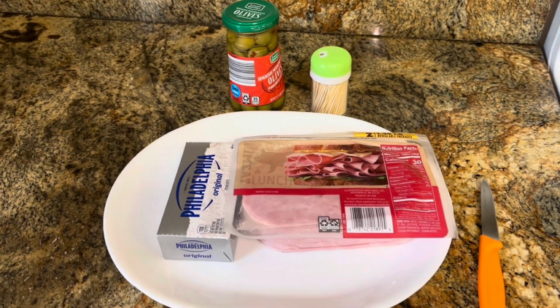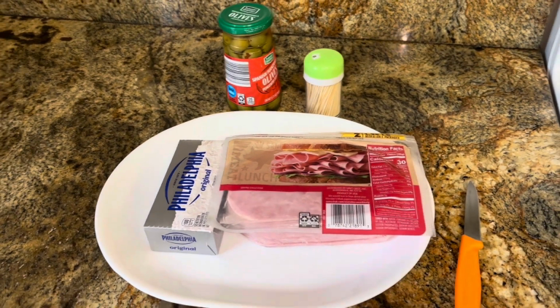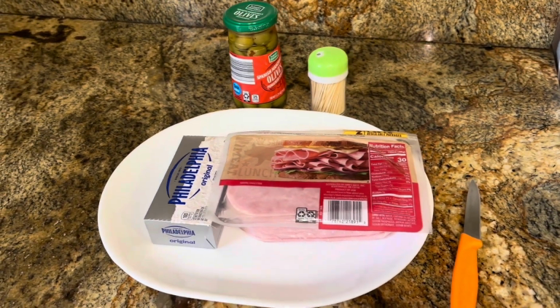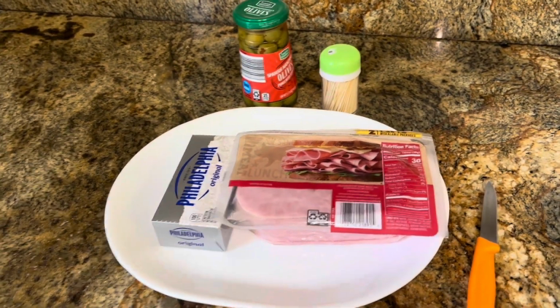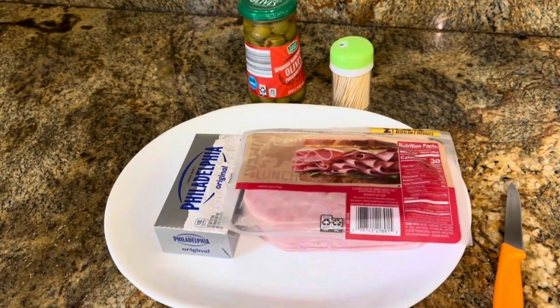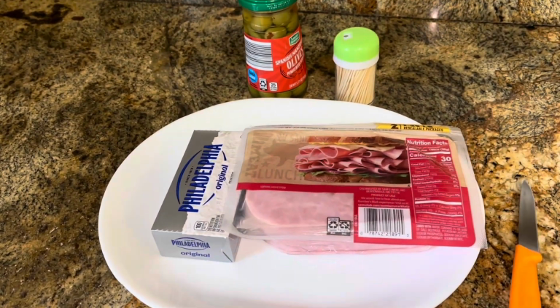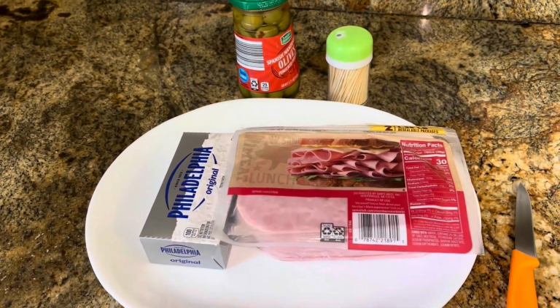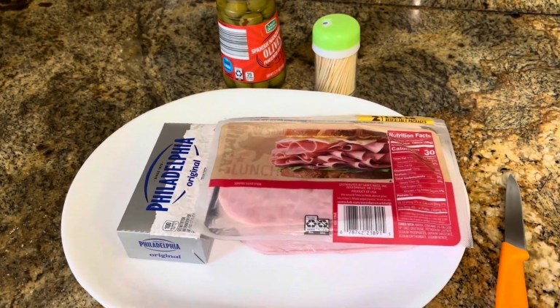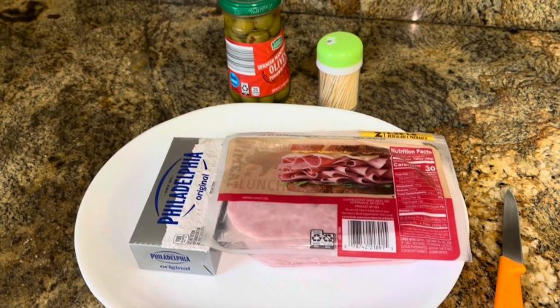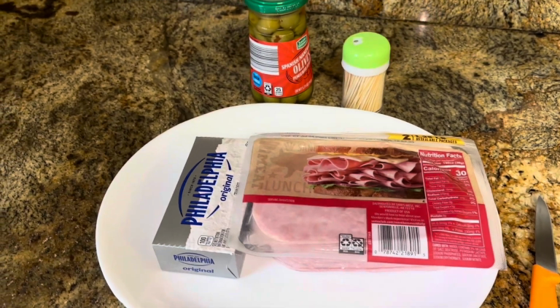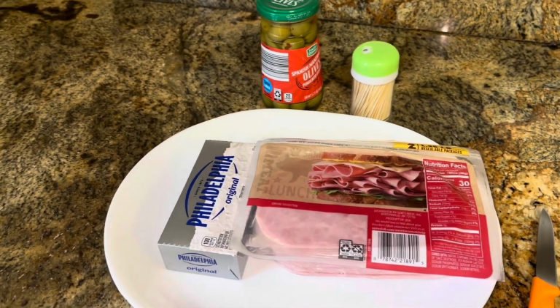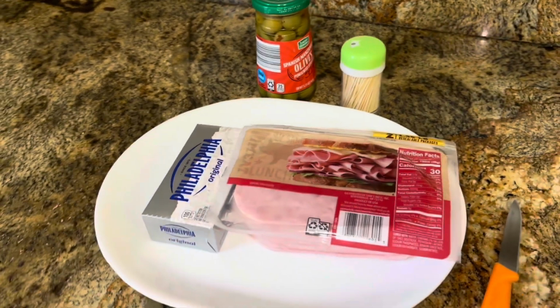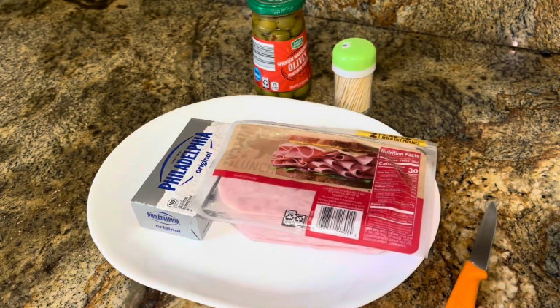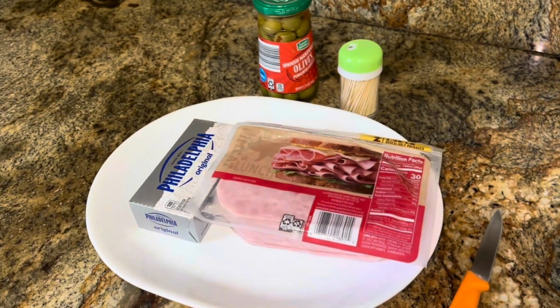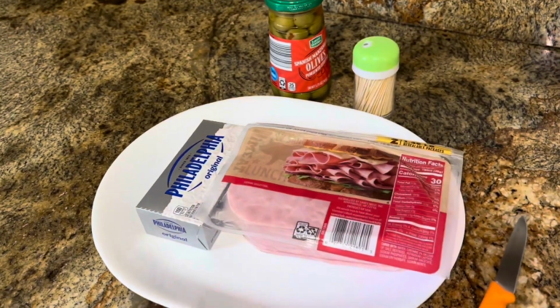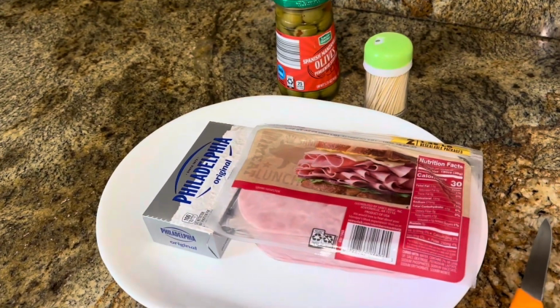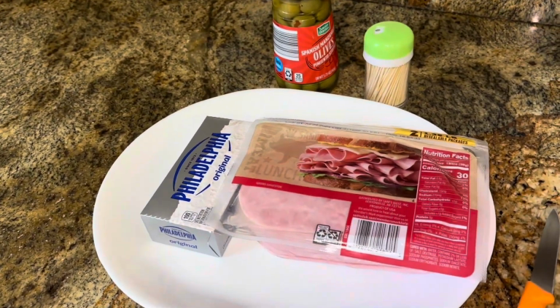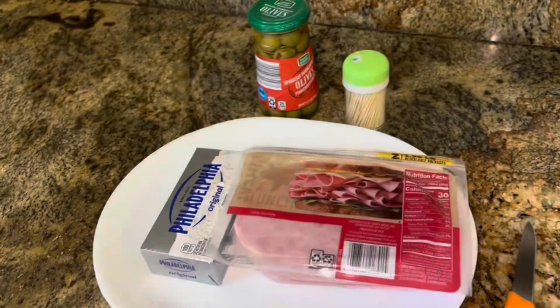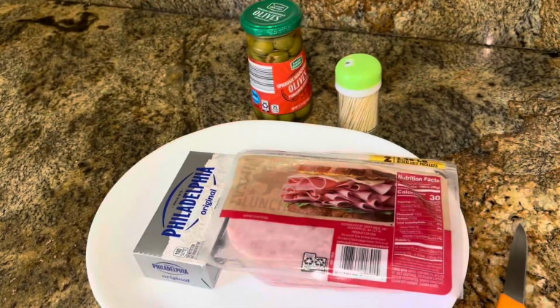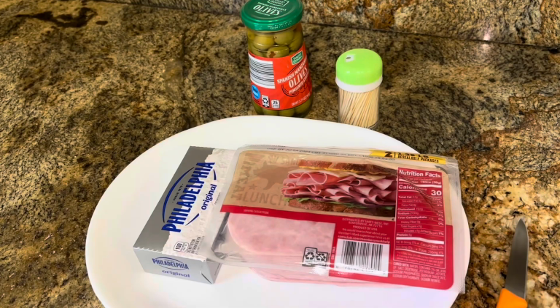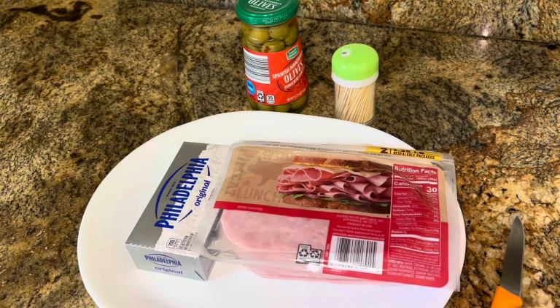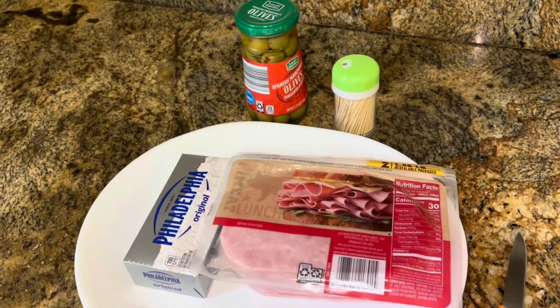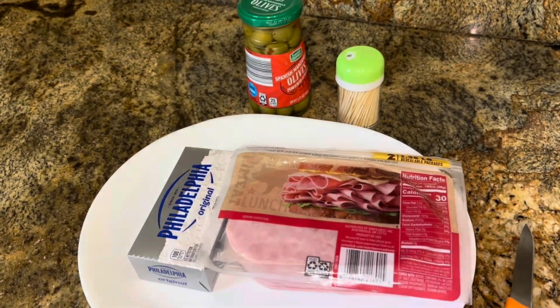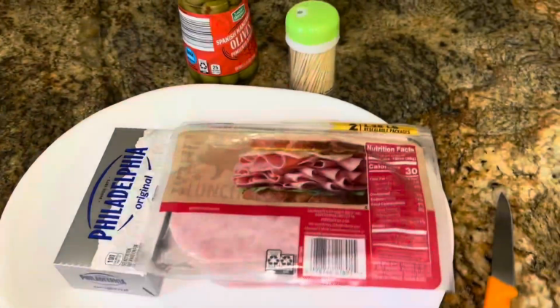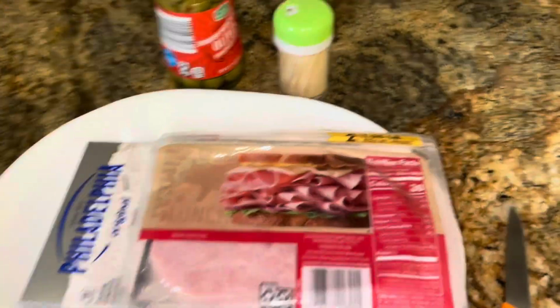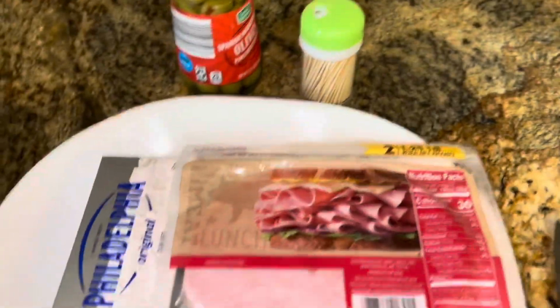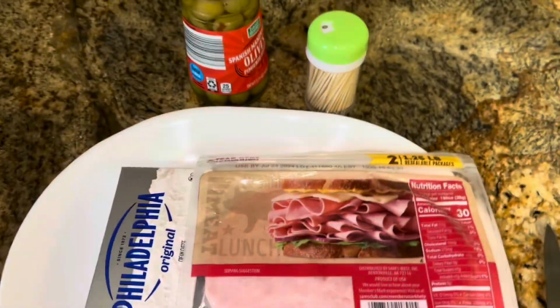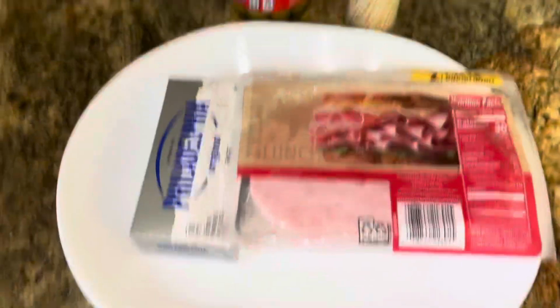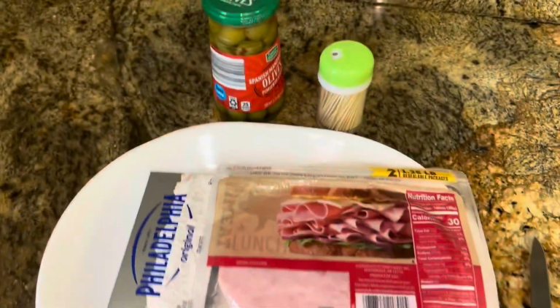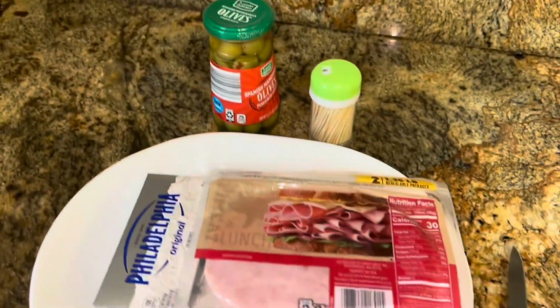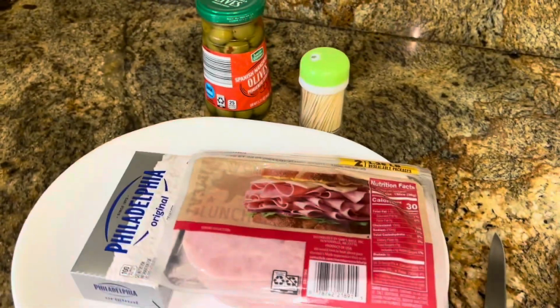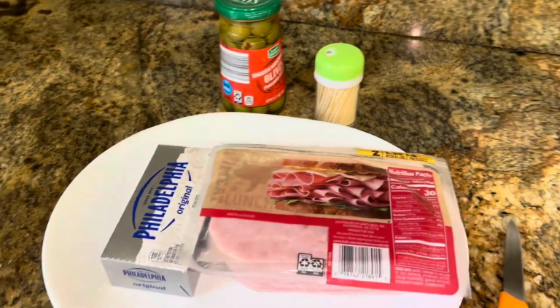This is my favorite snack. When I get to a party and I see this, I am so happy. It's so easy to make these at home. Anyhow, it's the ham and cheese and olive roll-ups — let's do it!